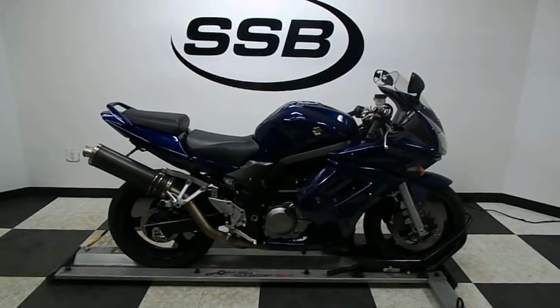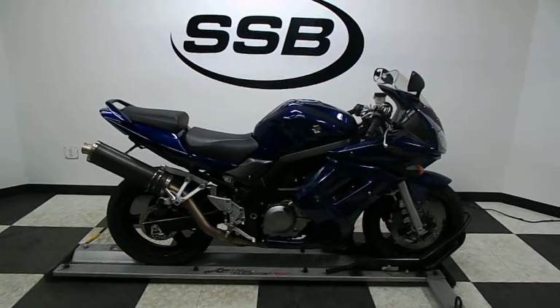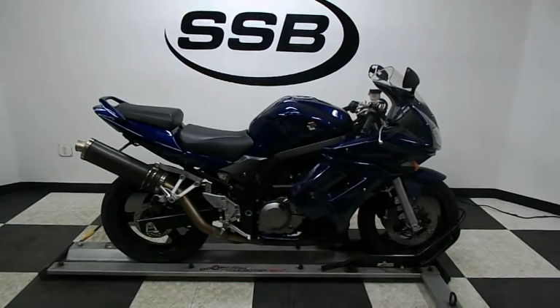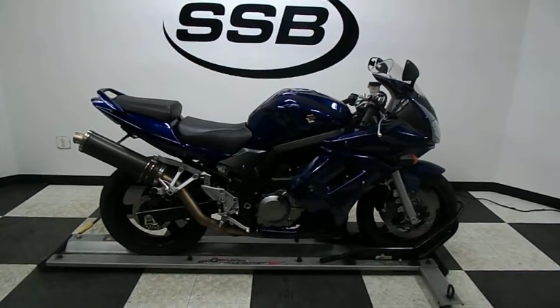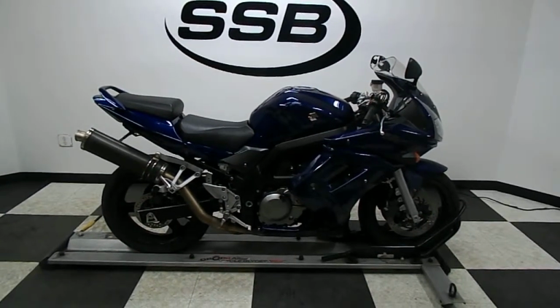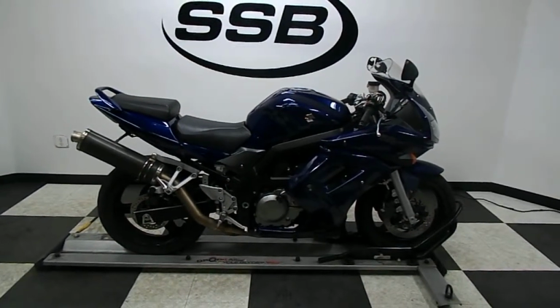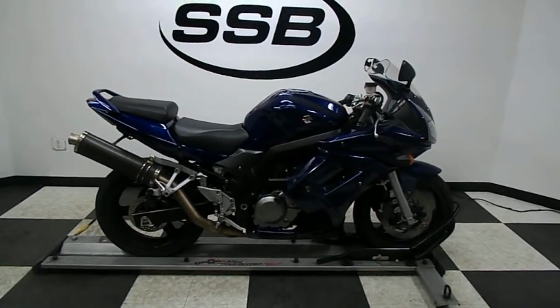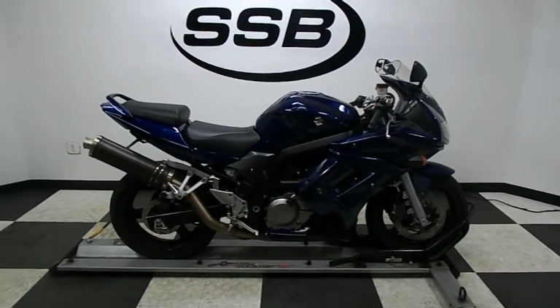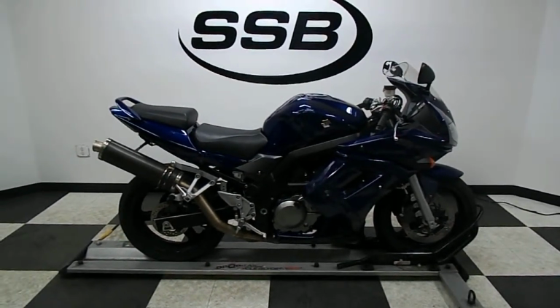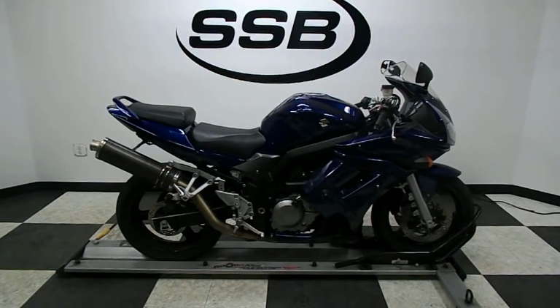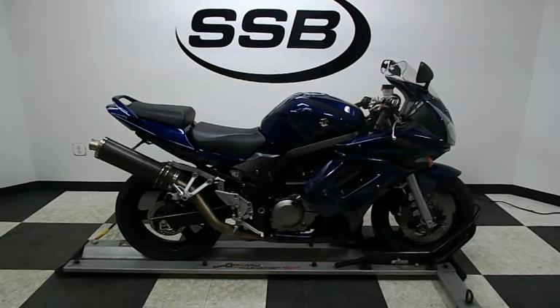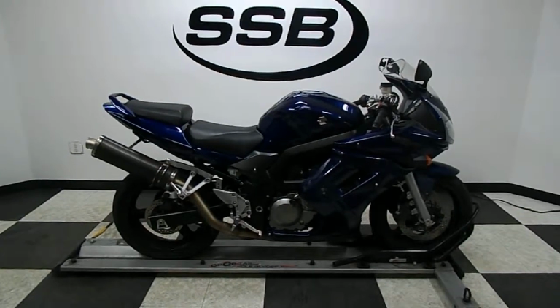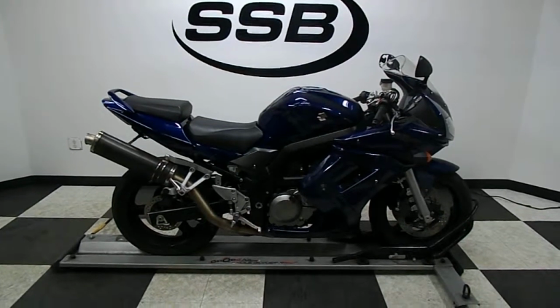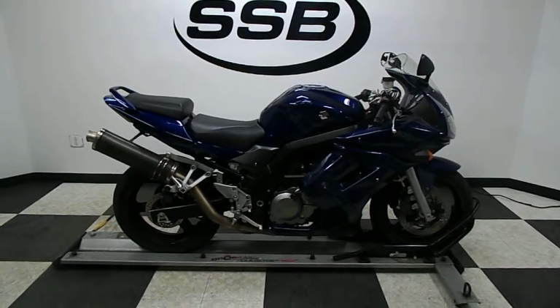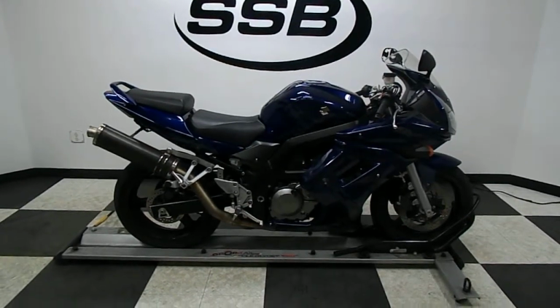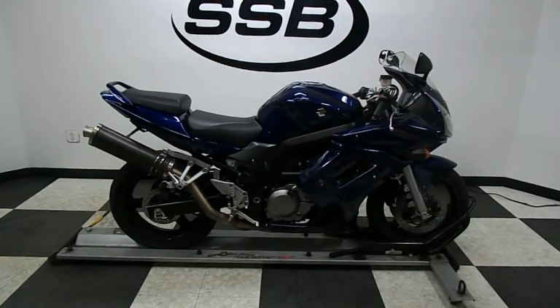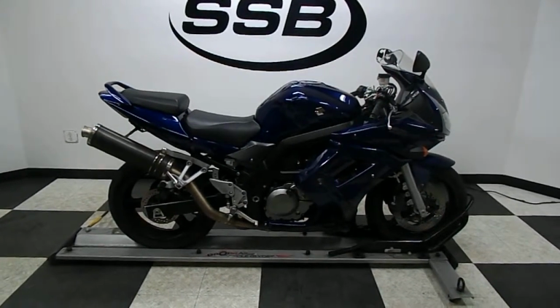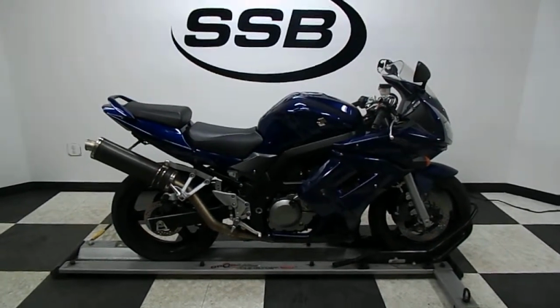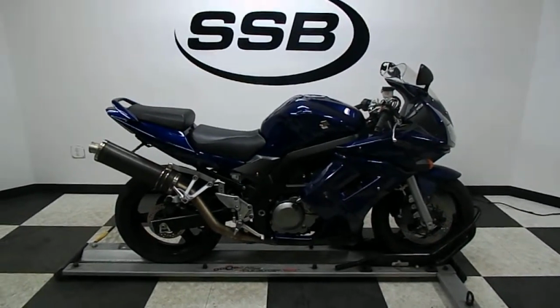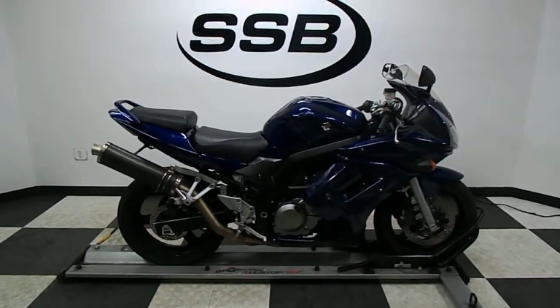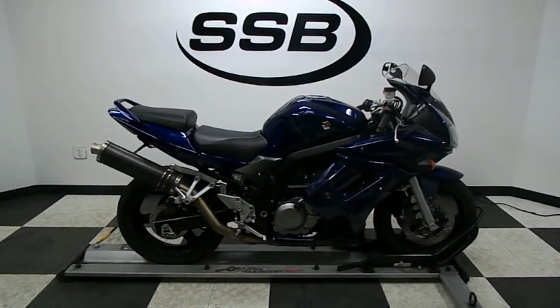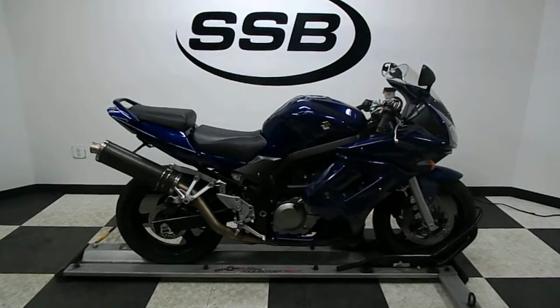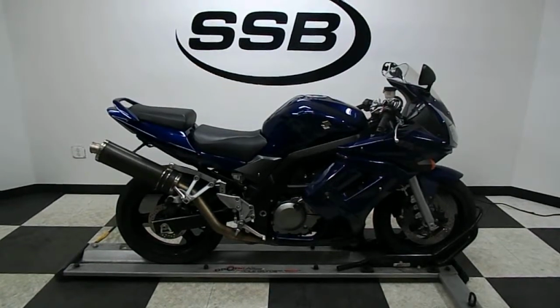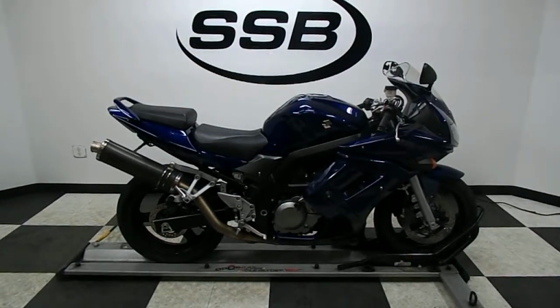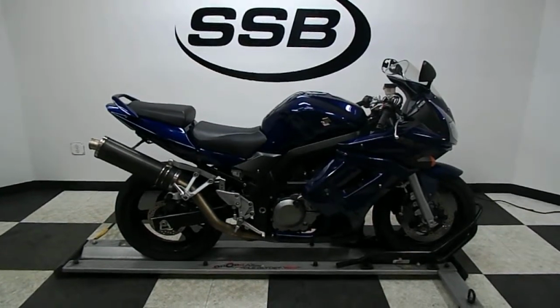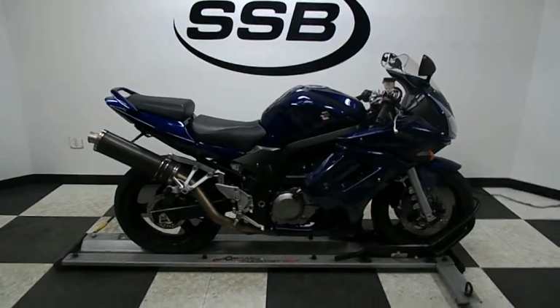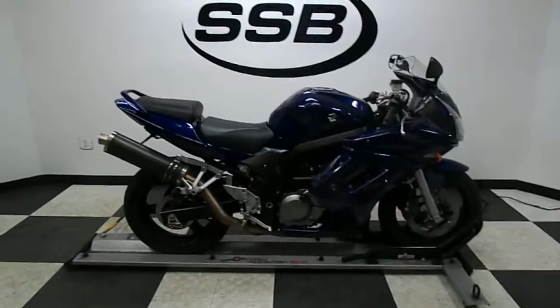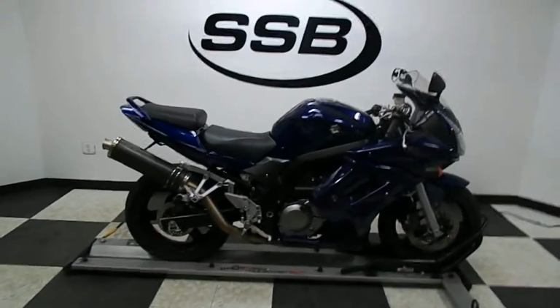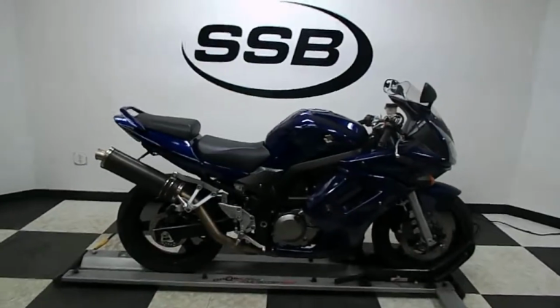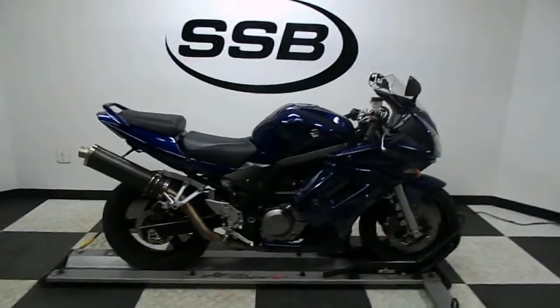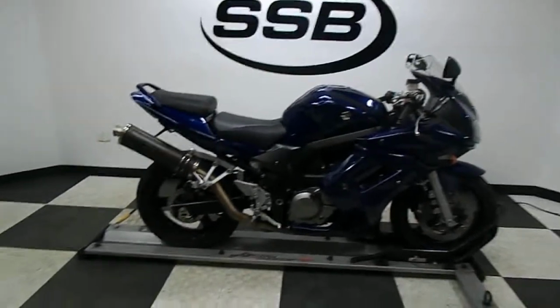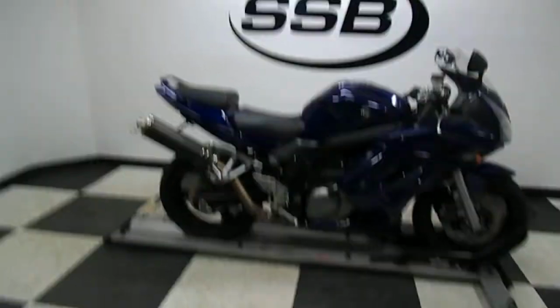Welcome to SimplyStreetBikes.com. Today we've got a 2008 Suzuki SV650S. This bike has got a little over 14,200 miles on it. We're going to take a walk around it and then we'll fire it up so you can hear it run.